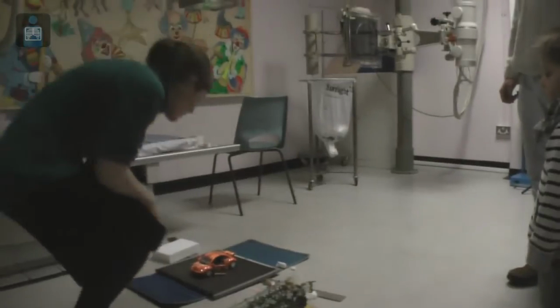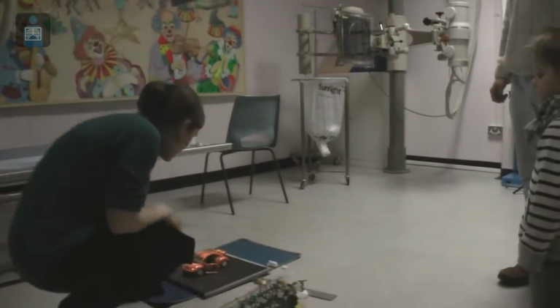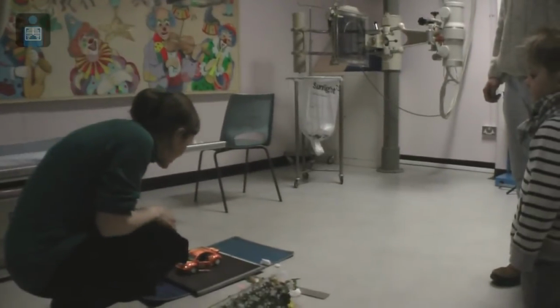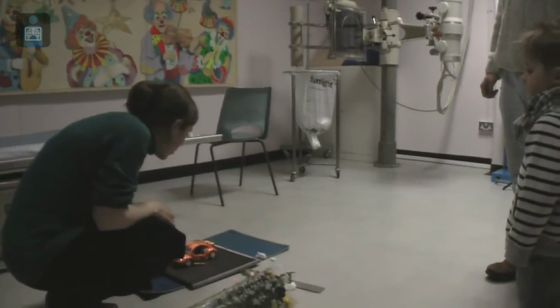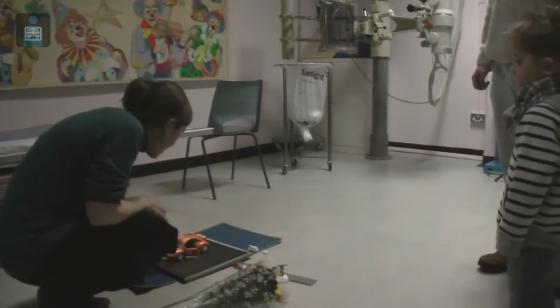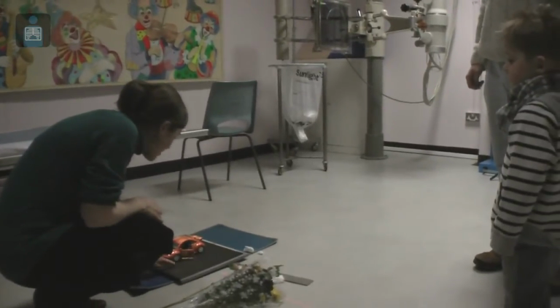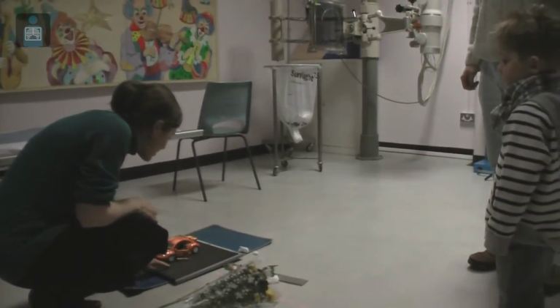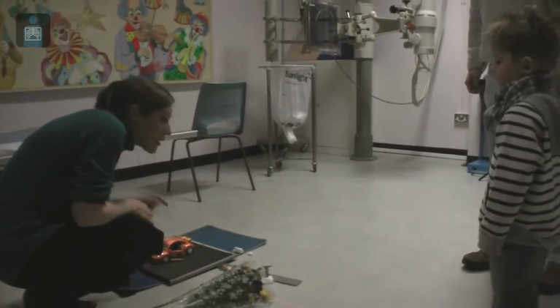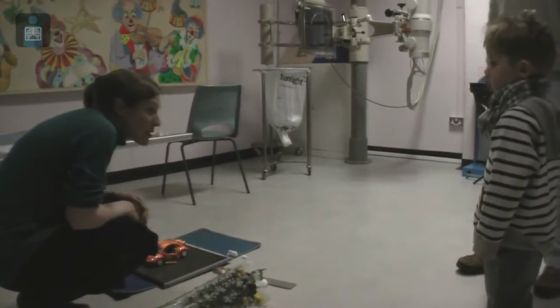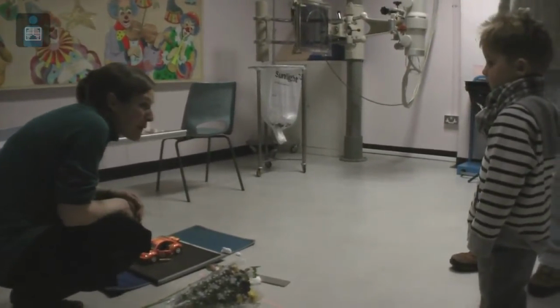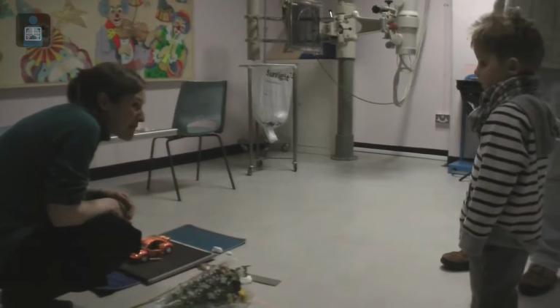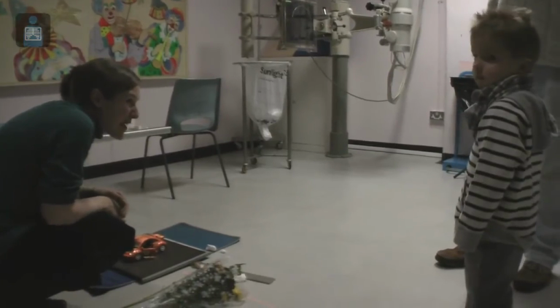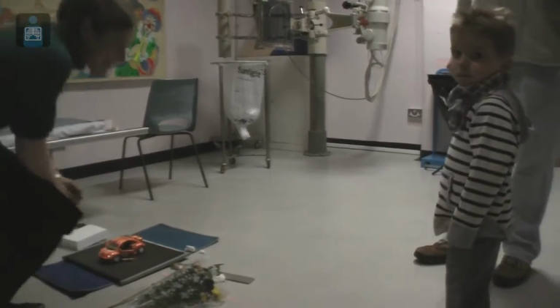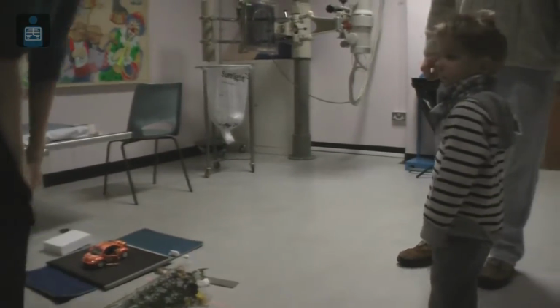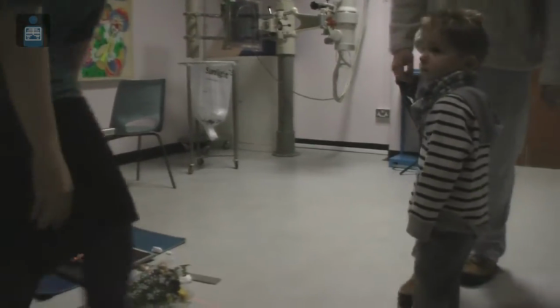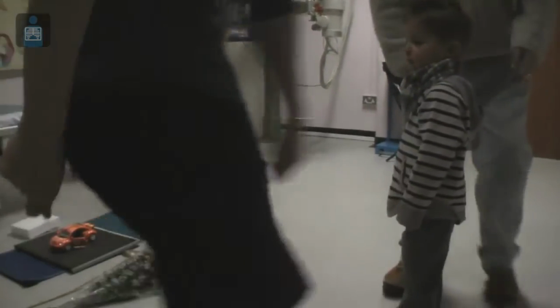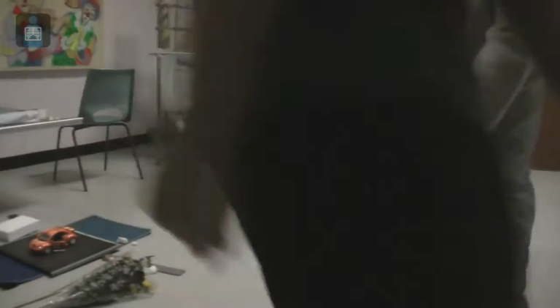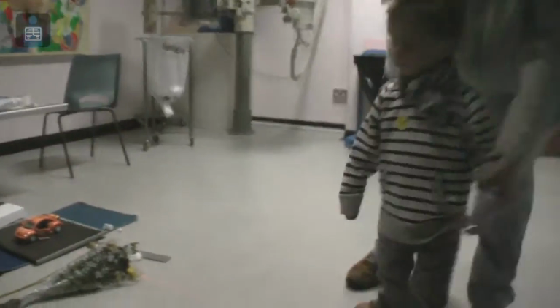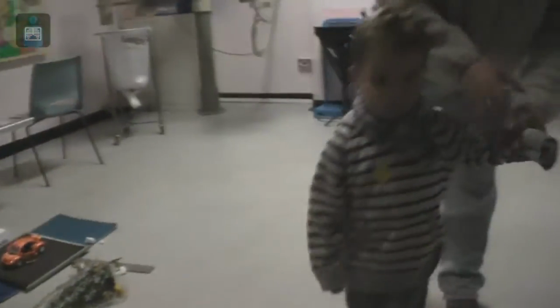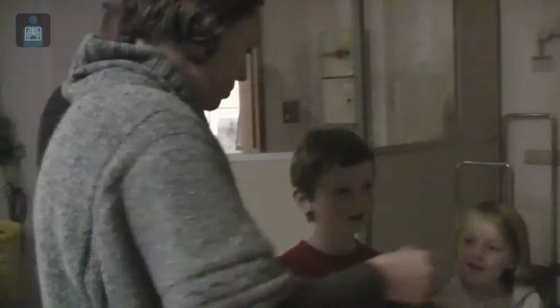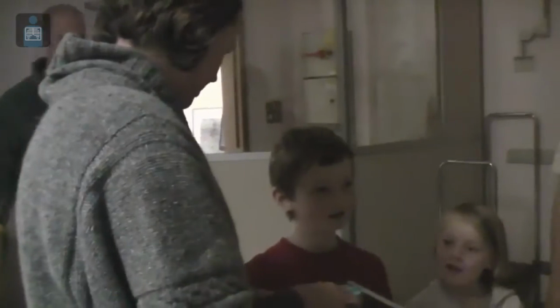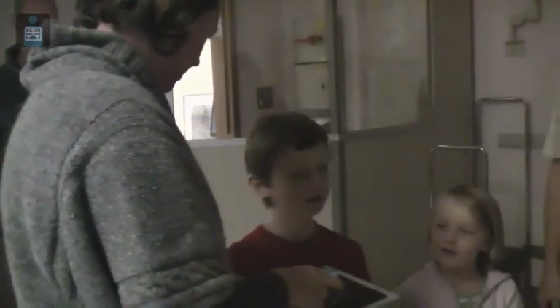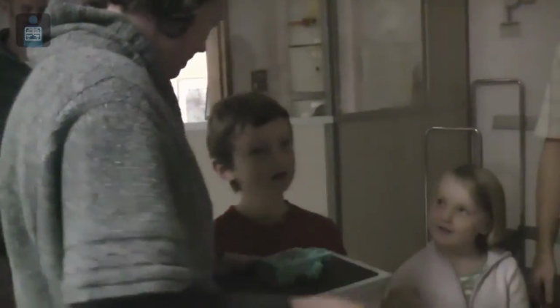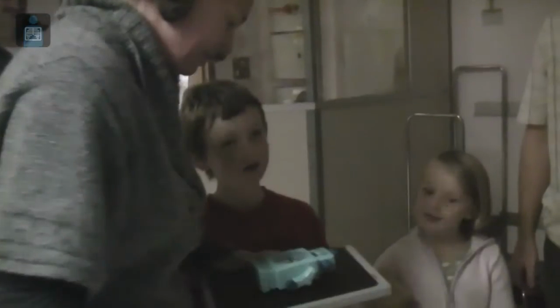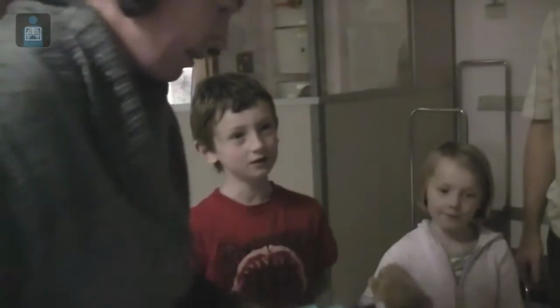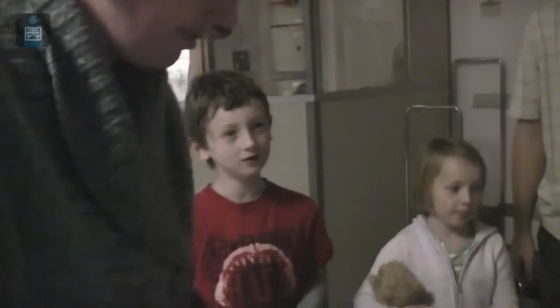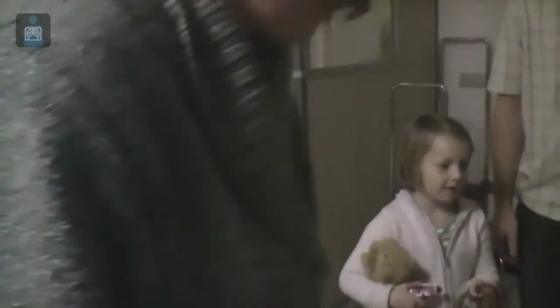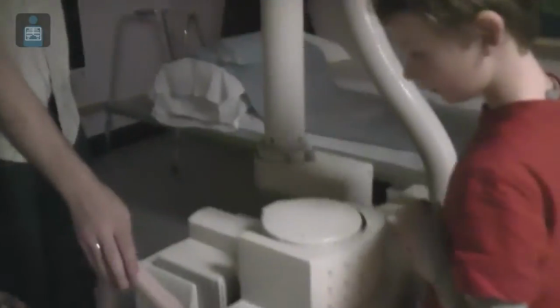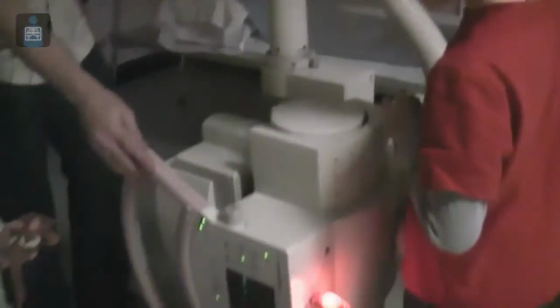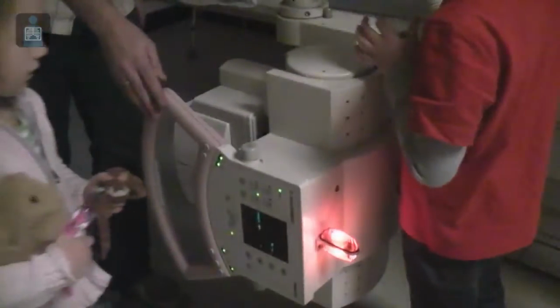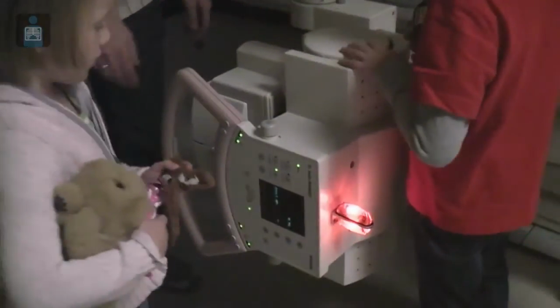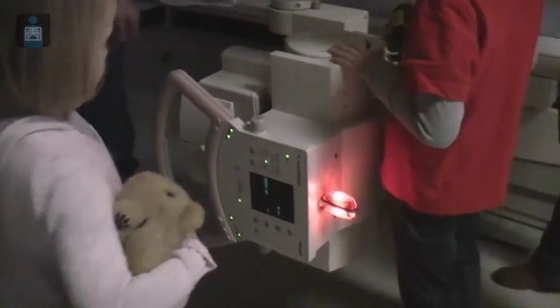The x-rays are going to get stopped by the object and they're going to reach the camera. Shall we go and take an x-ray? Yeah, let's have a little look at the energy. And this is where the x-ray comes from.